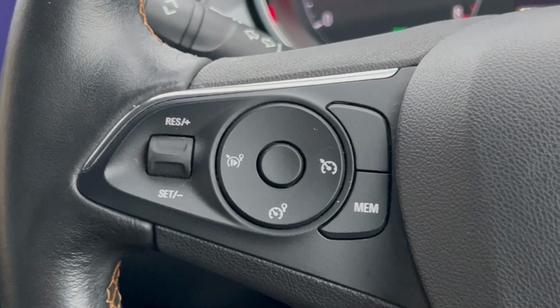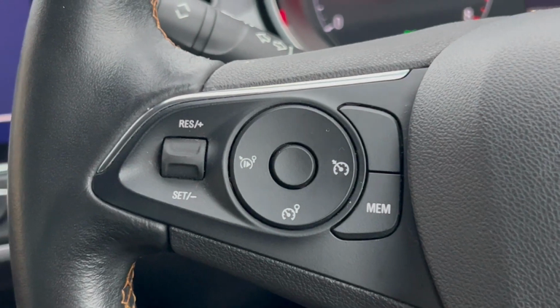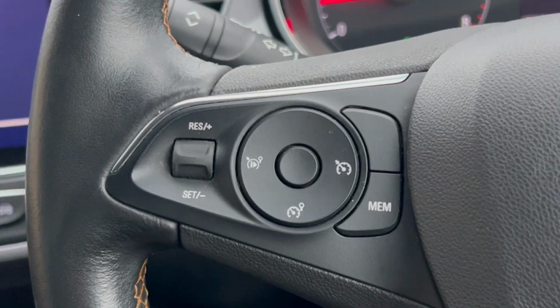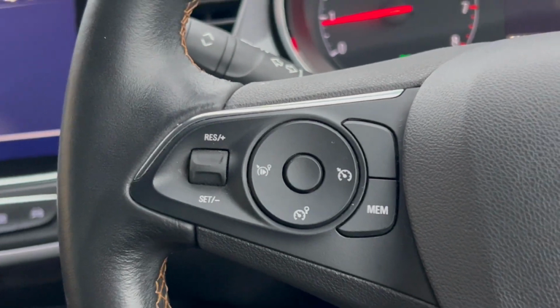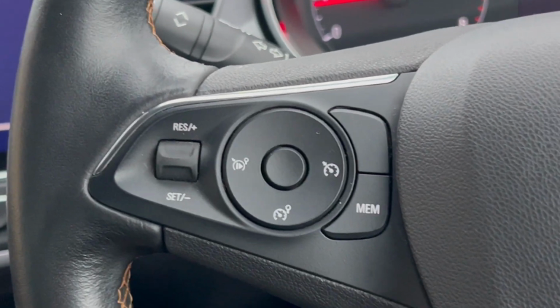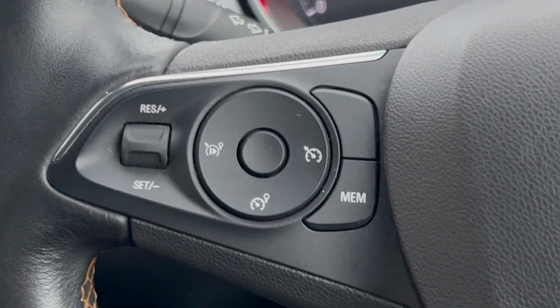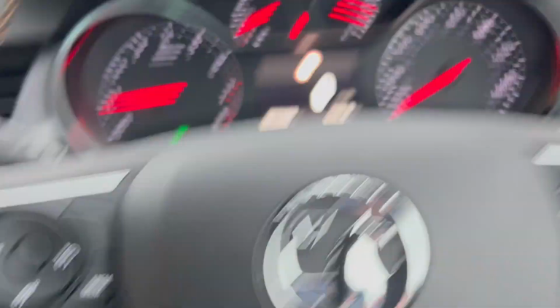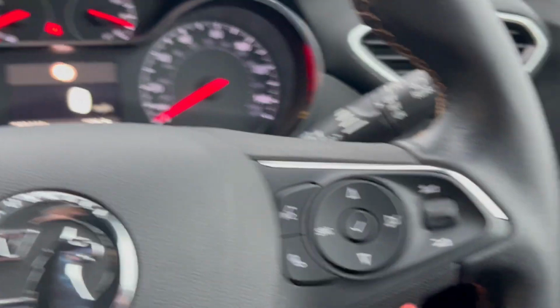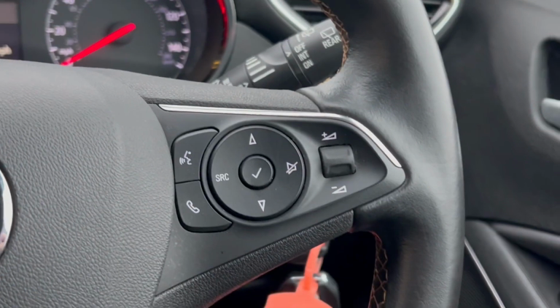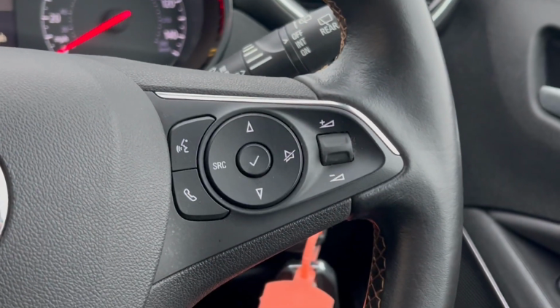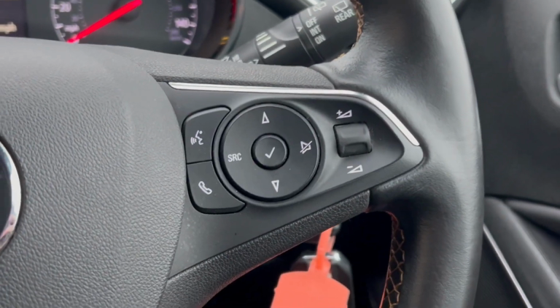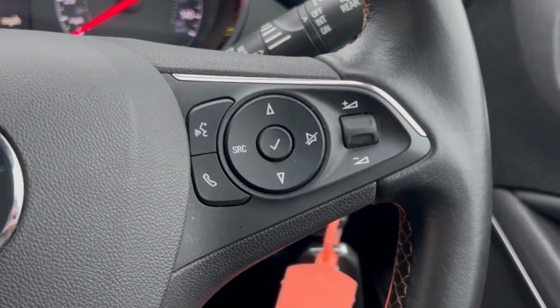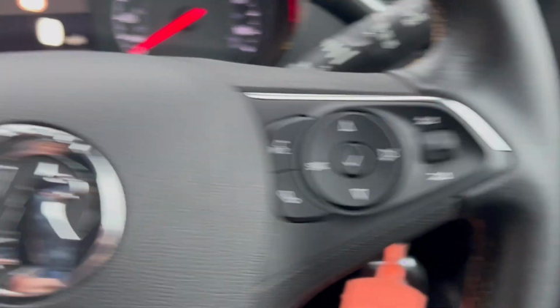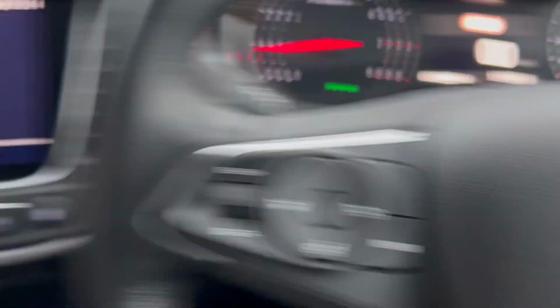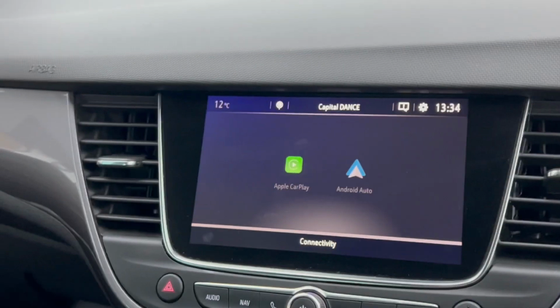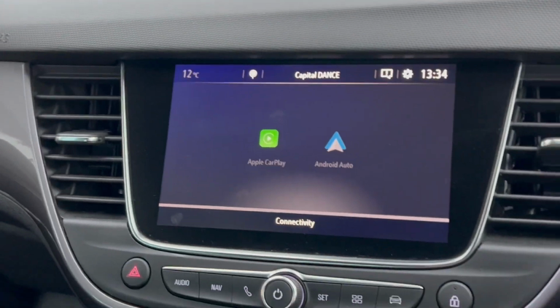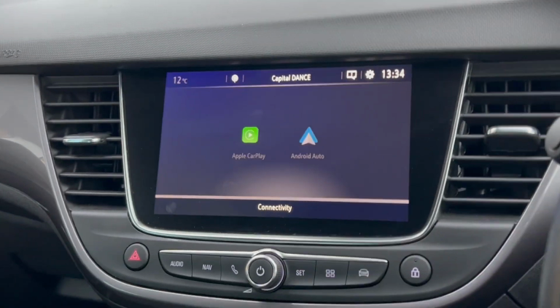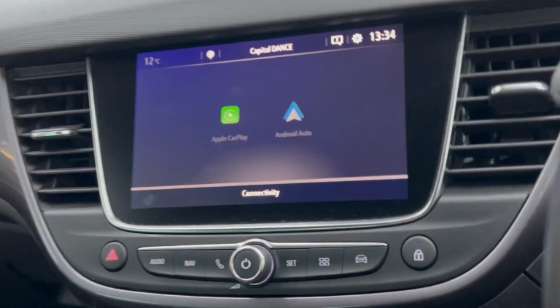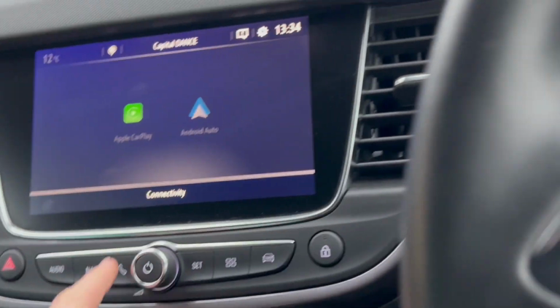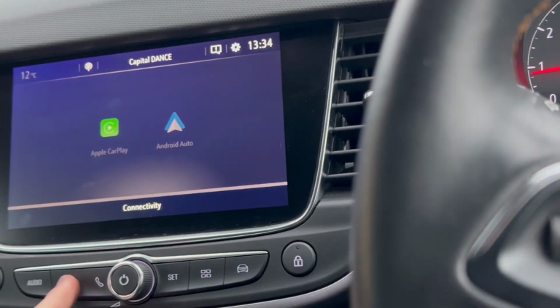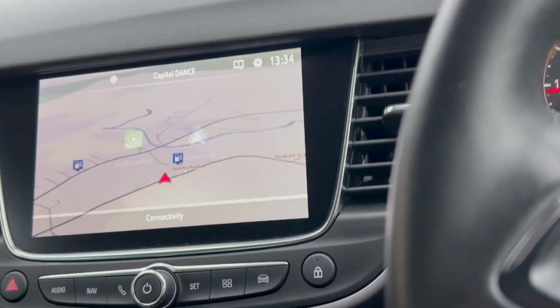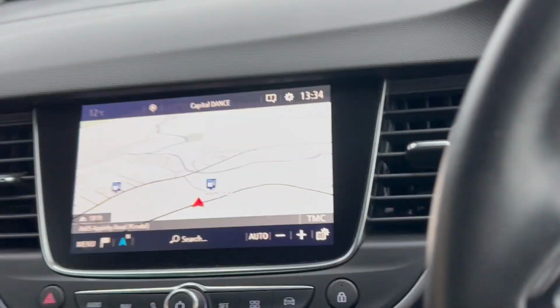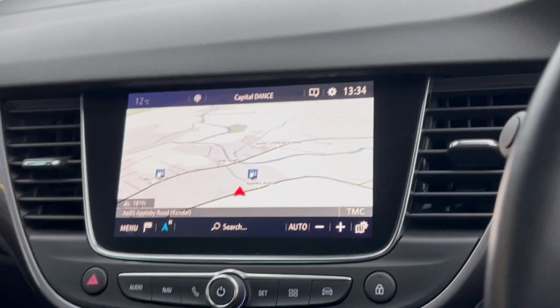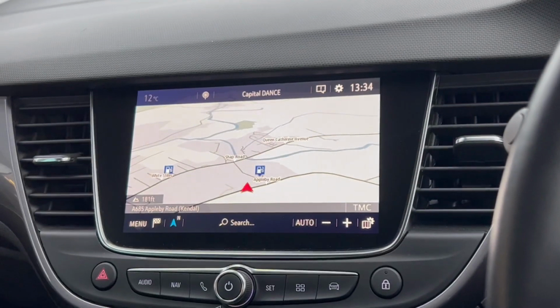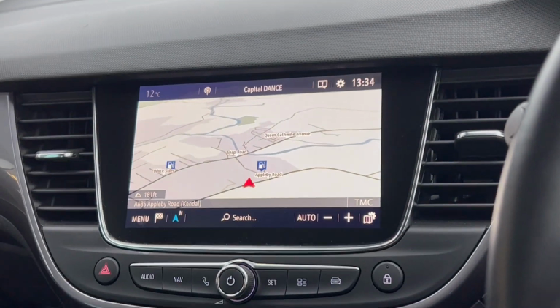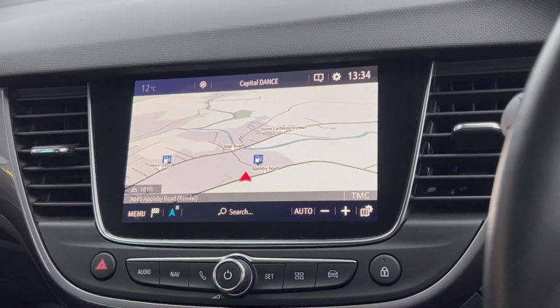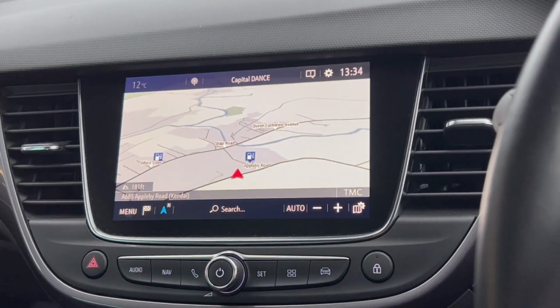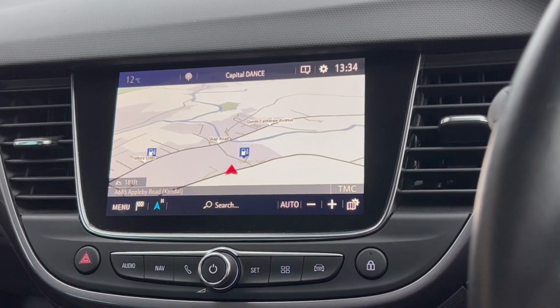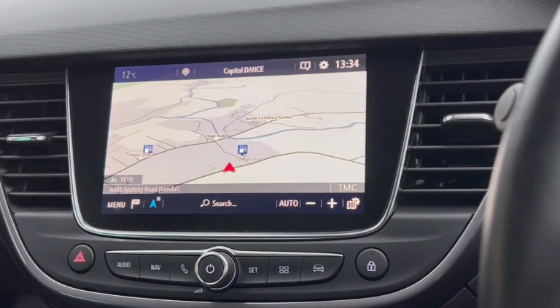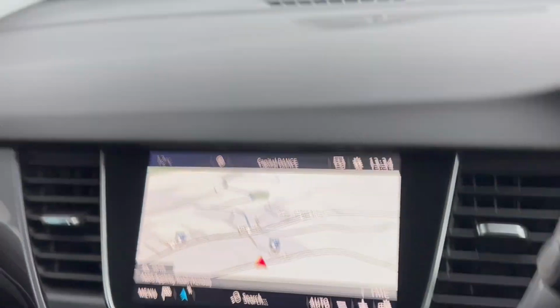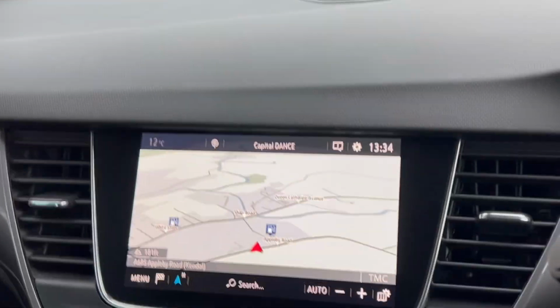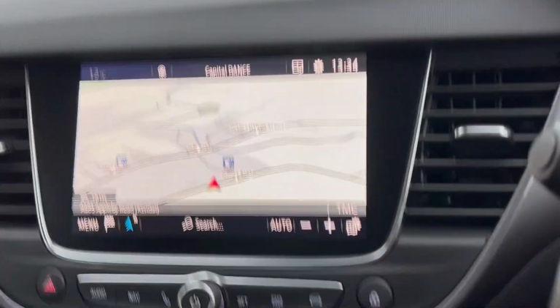There's a speed limiter and cruise control. Menu controls — you've also got Apple CarPlay and Android Auto, and of course built-in navigation. Really great to have all those features on the car.